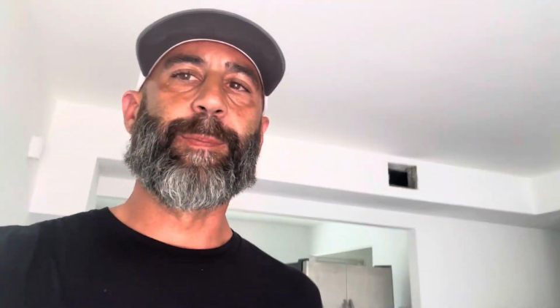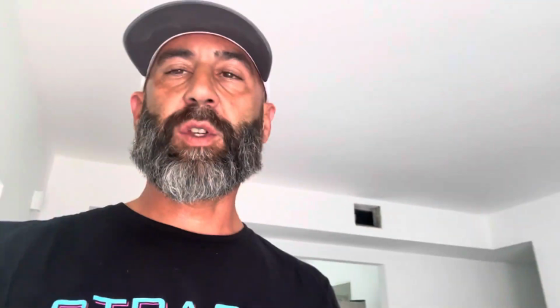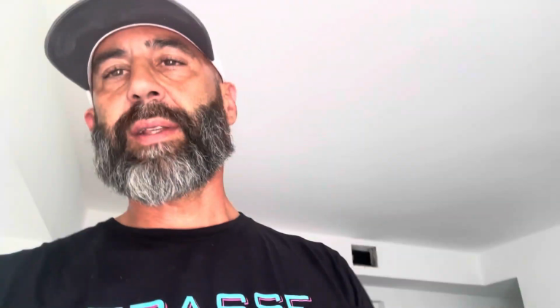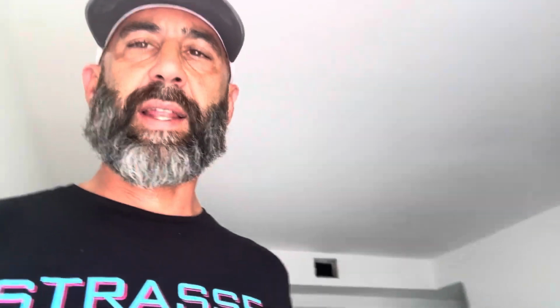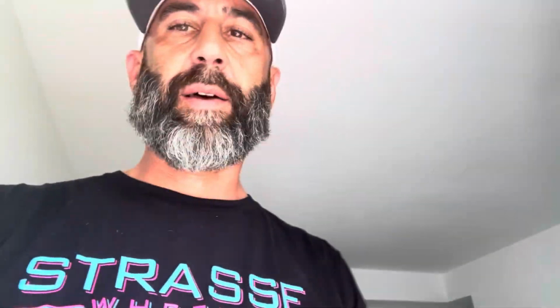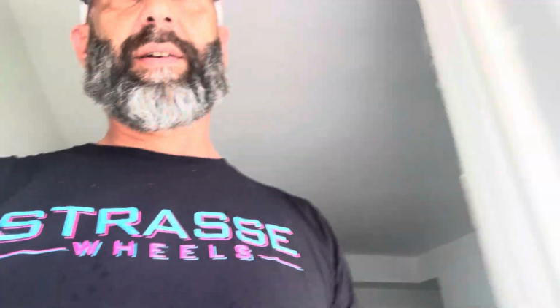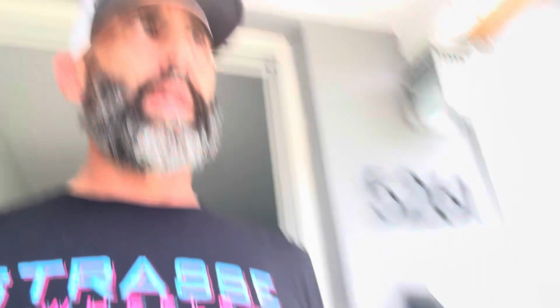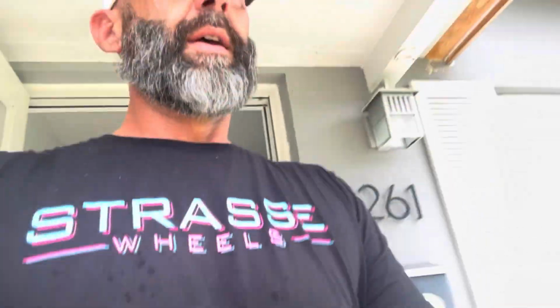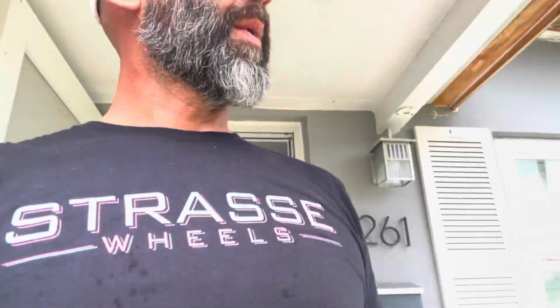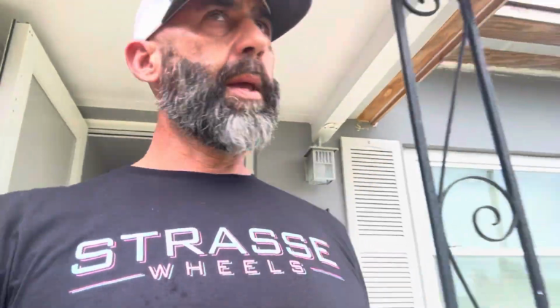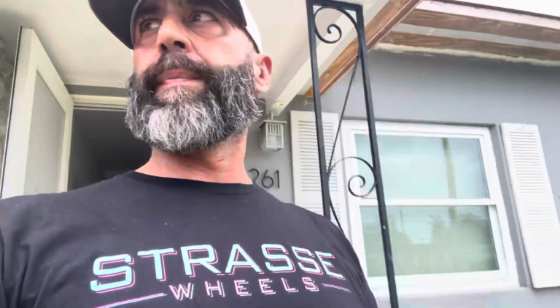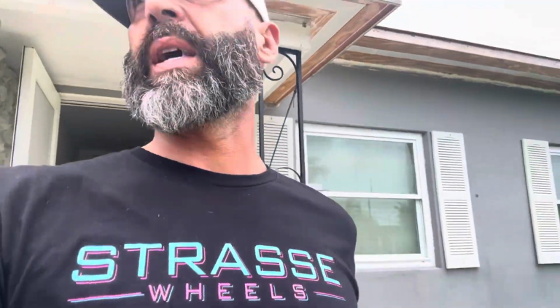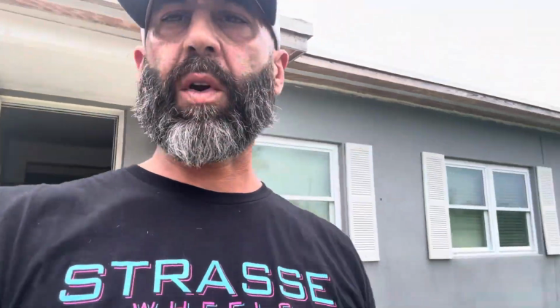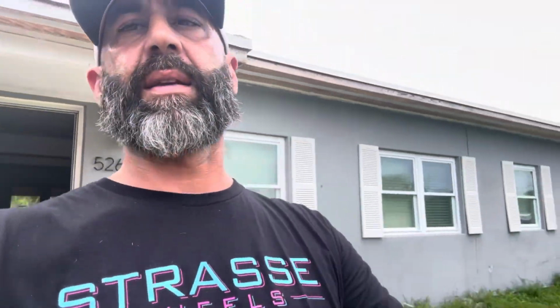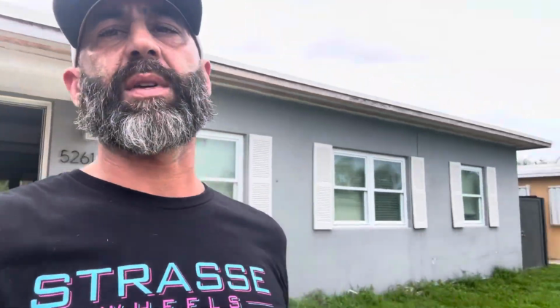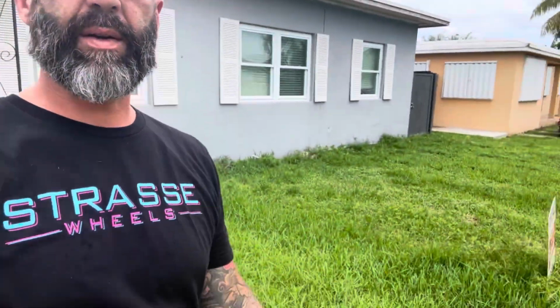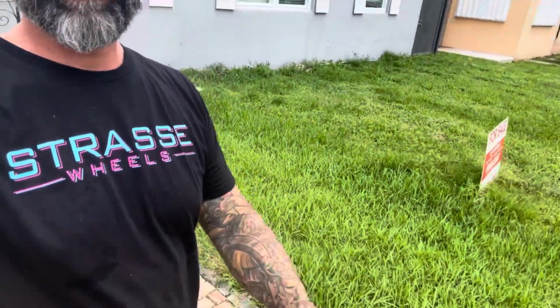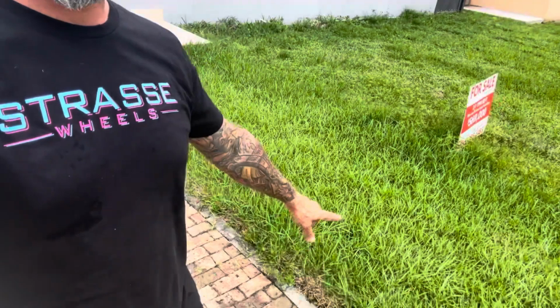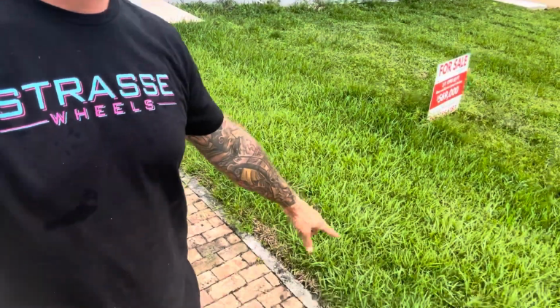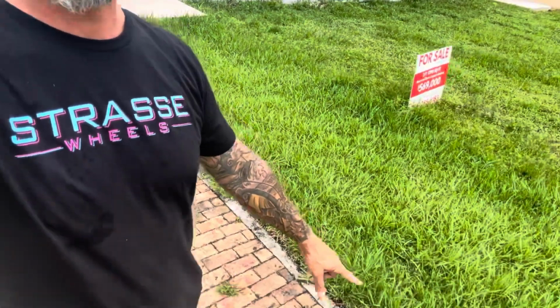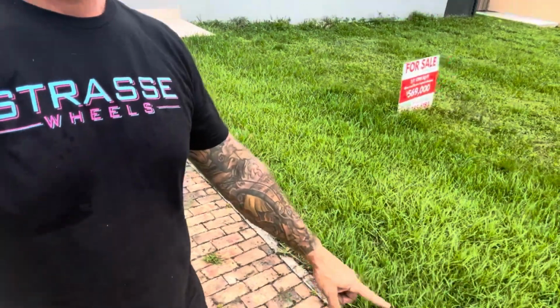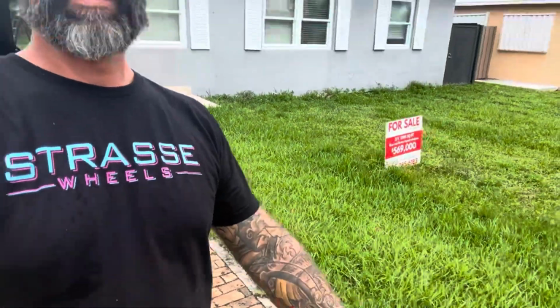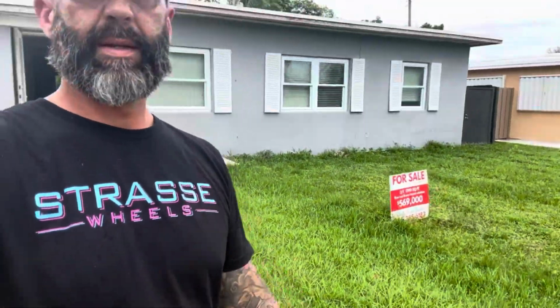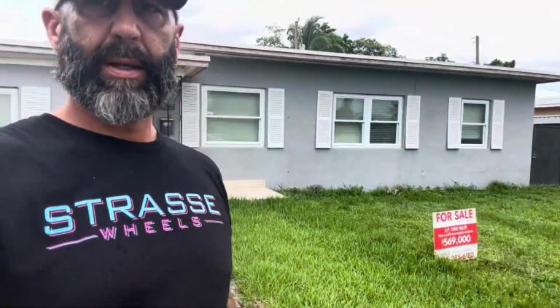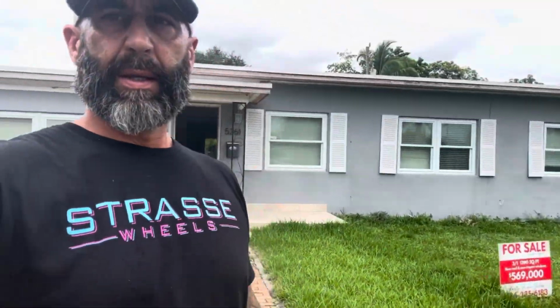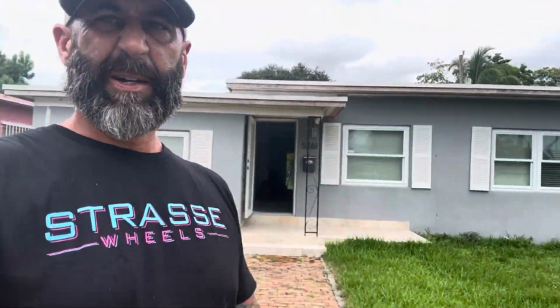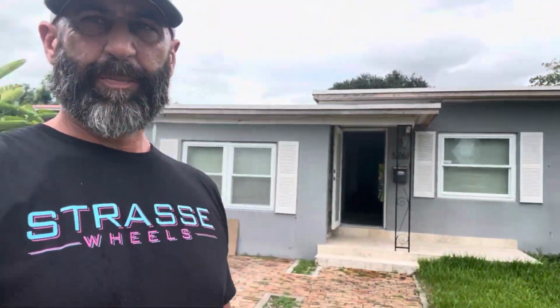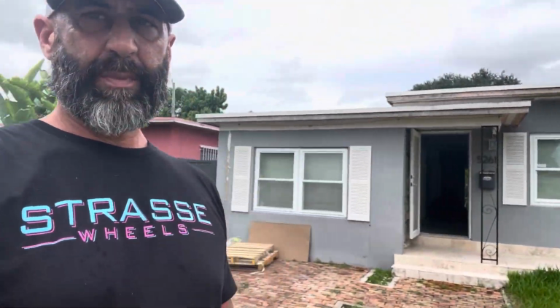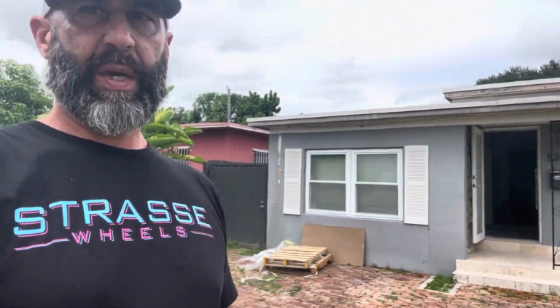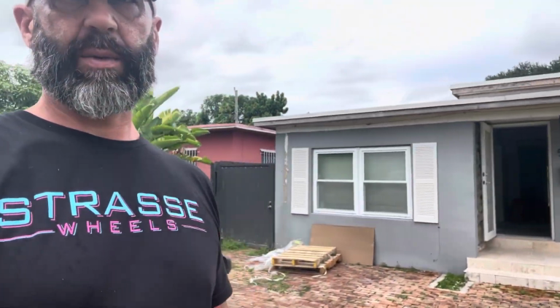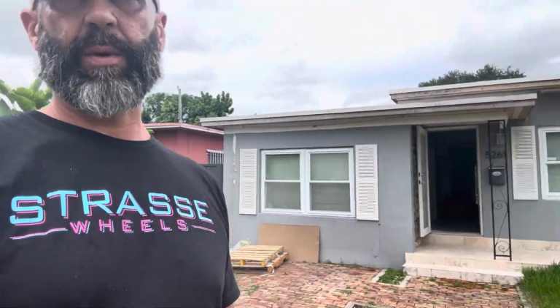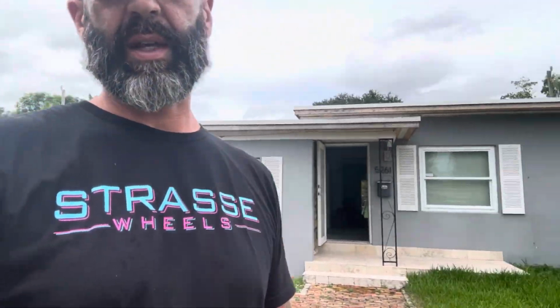Let me show you outside now that we're here. Remember we put down some grass, some sod out here in the front. Look at how nice that came out. We're getting real close, guys.